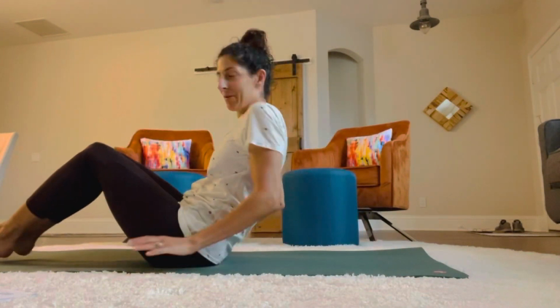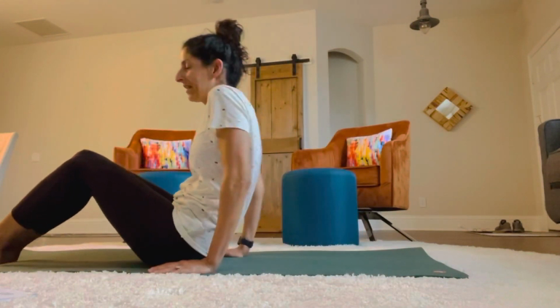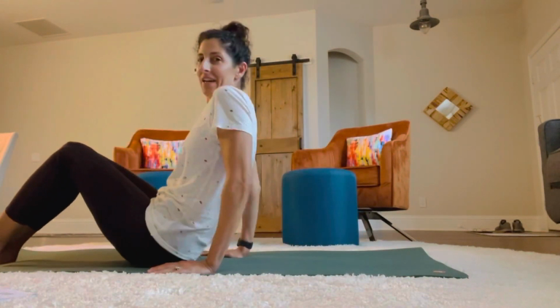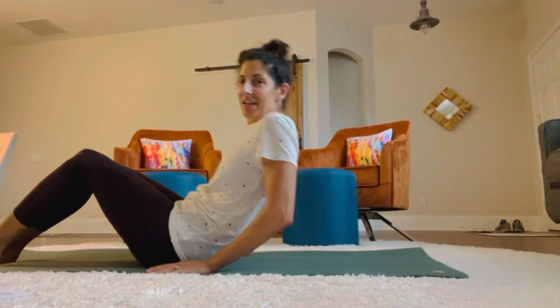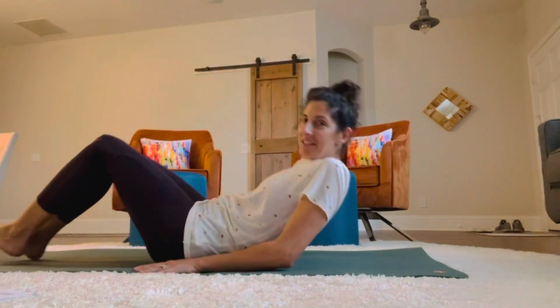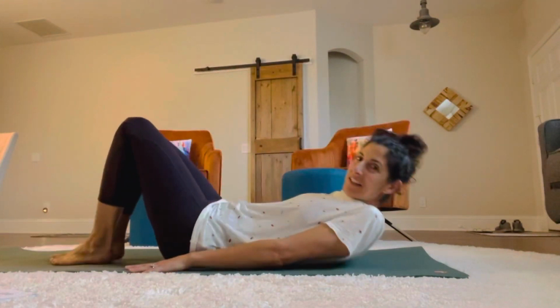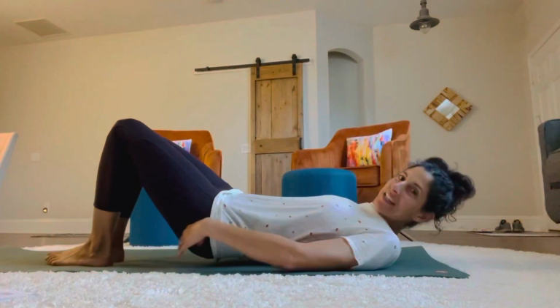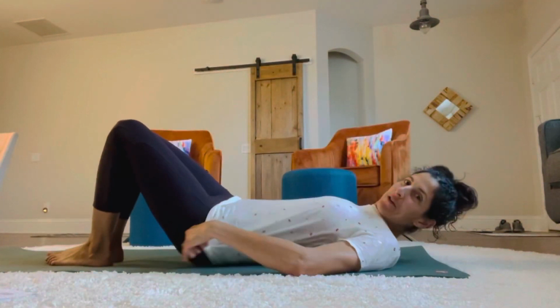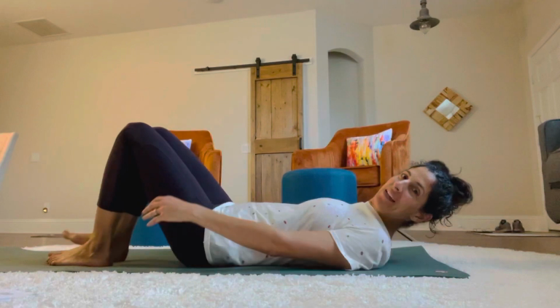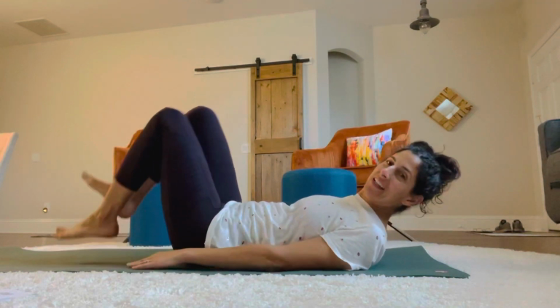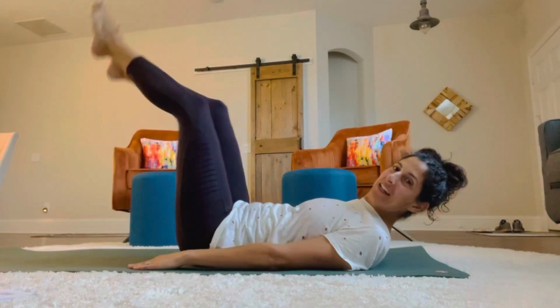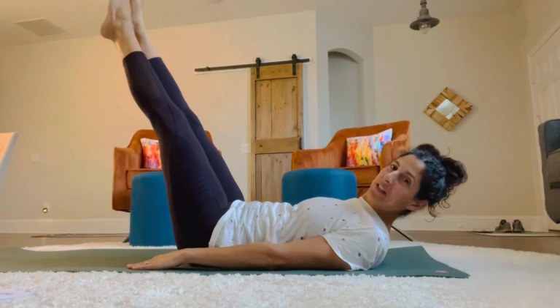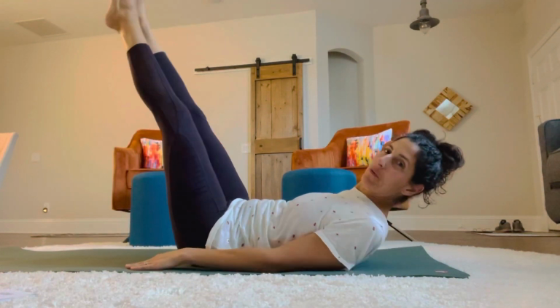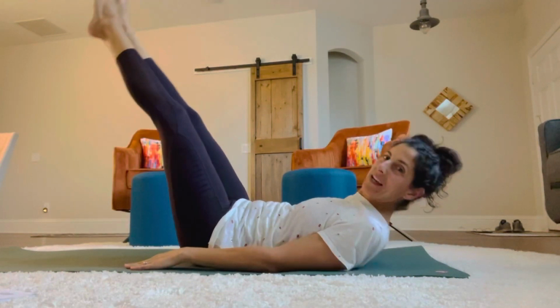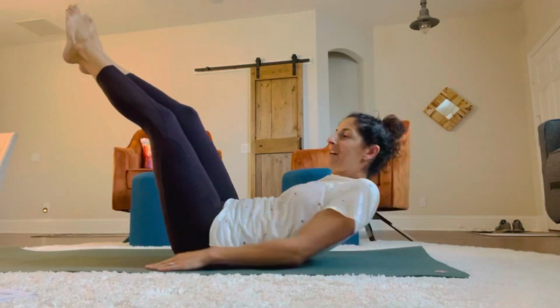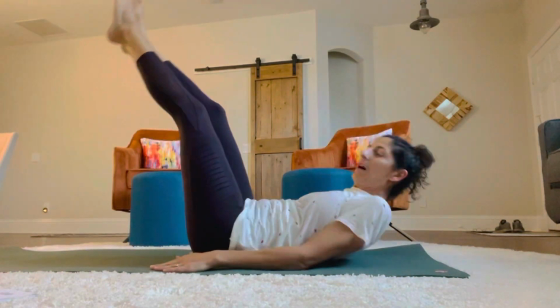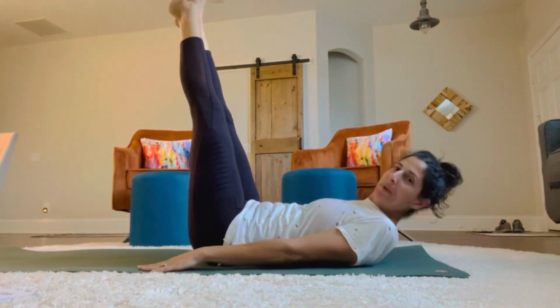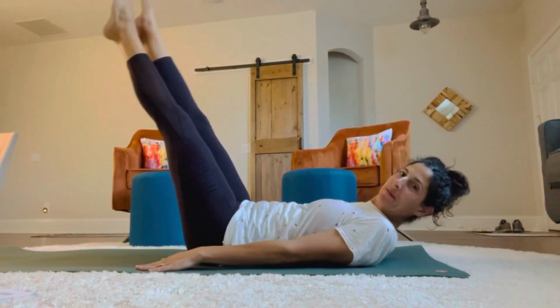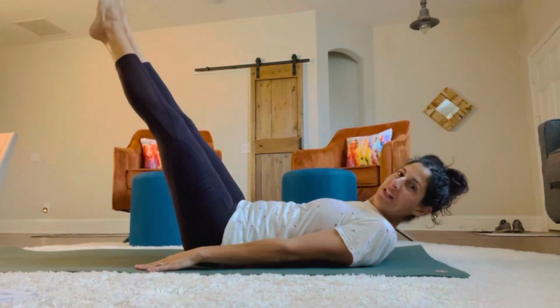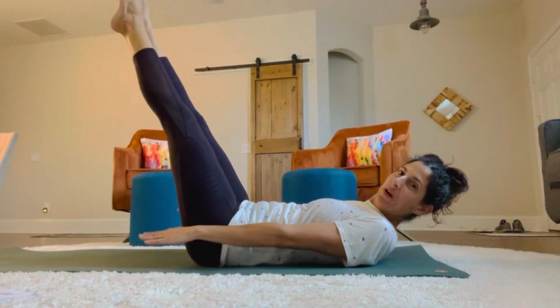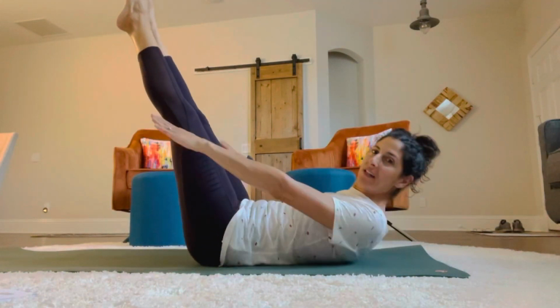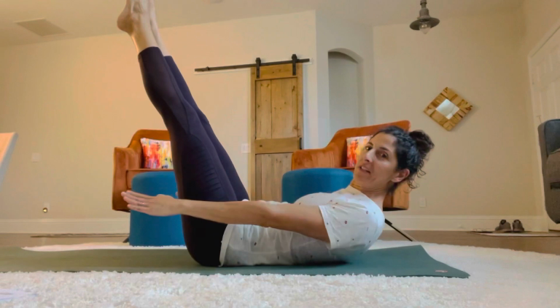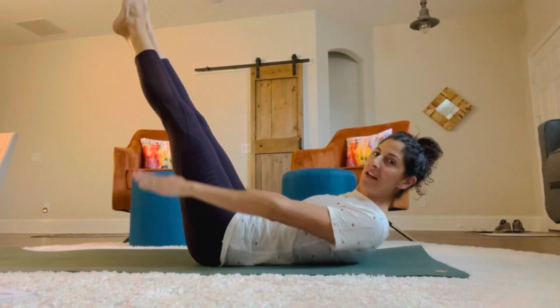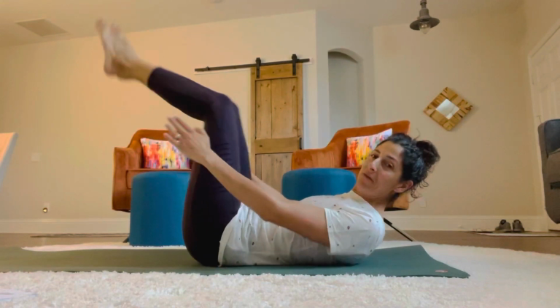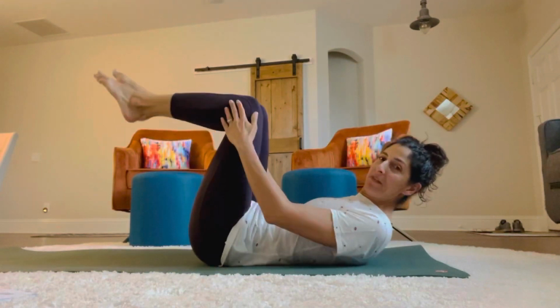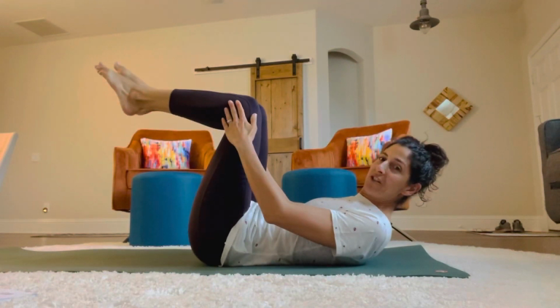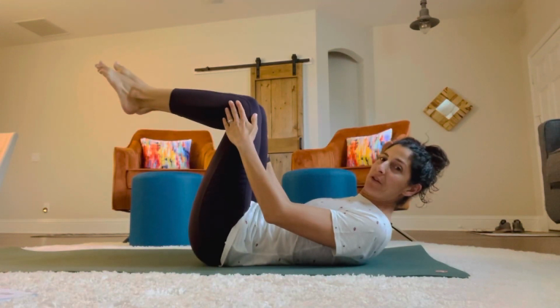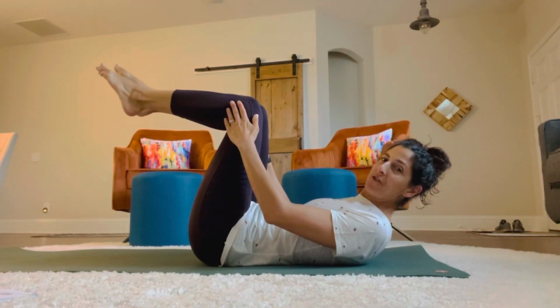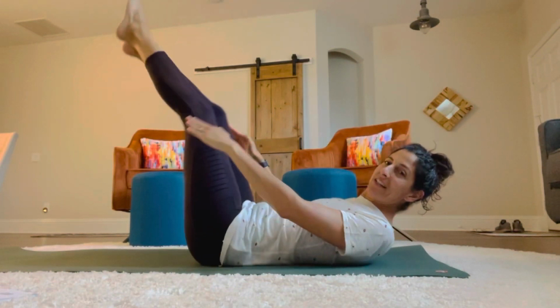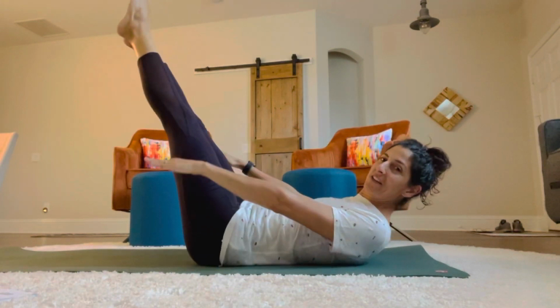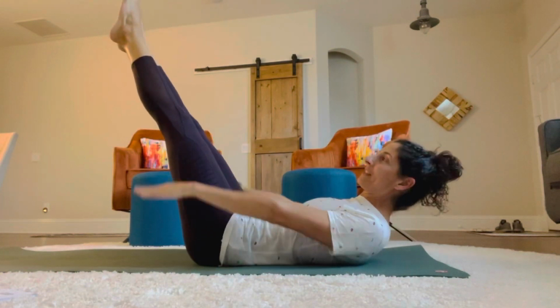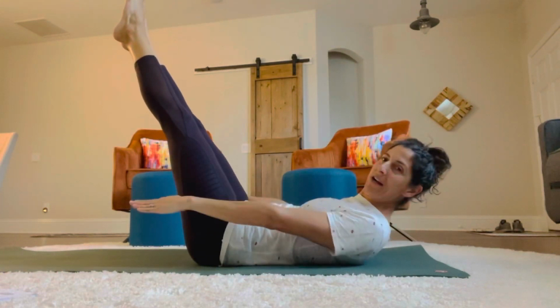Here we go. Down on your mat, and I'm going to go with my legs up, and my feet are pointed, and we're going to start. If you want a variation, you can bend your knees. If not, just stick them straight up.